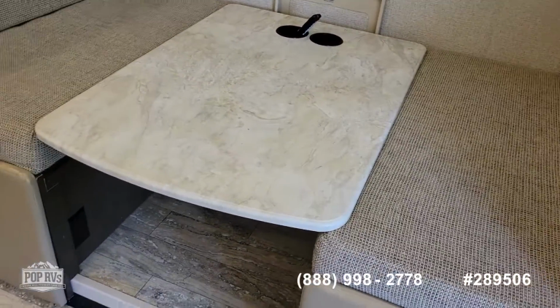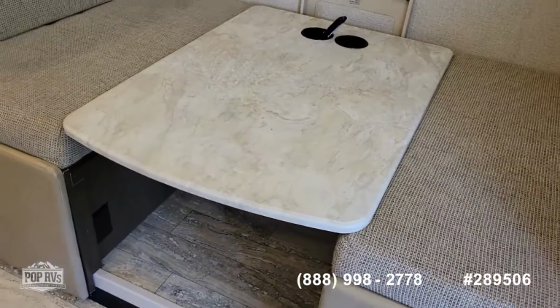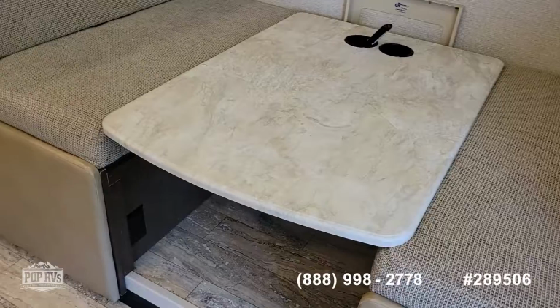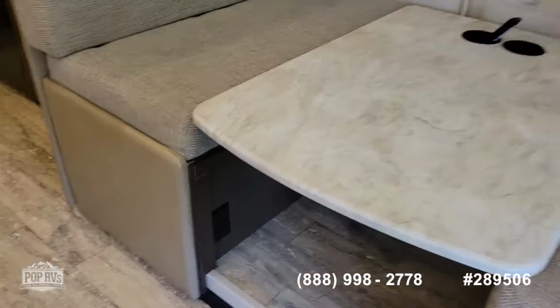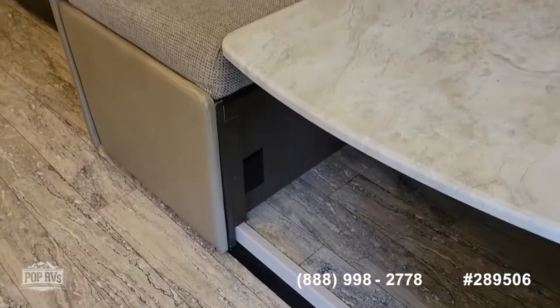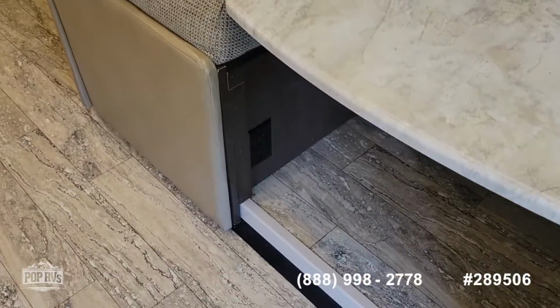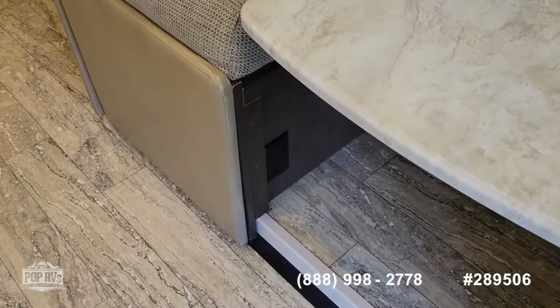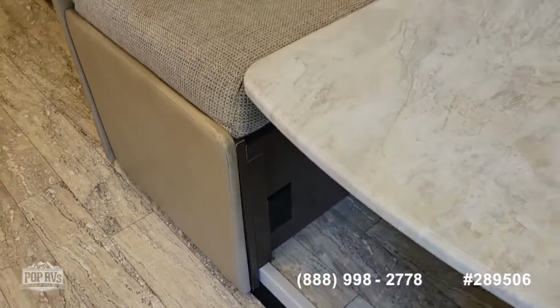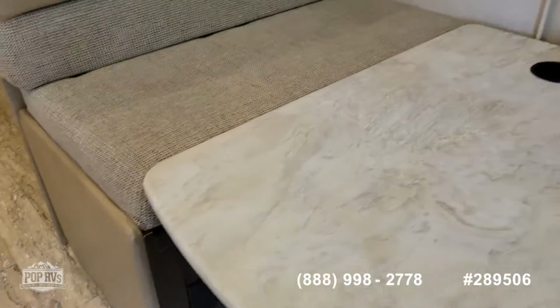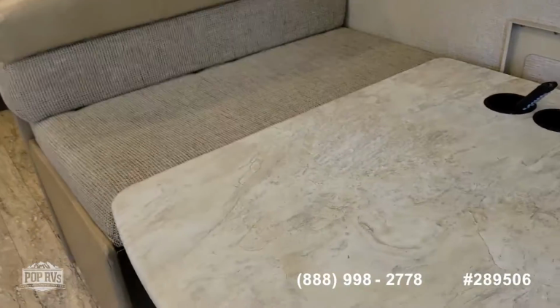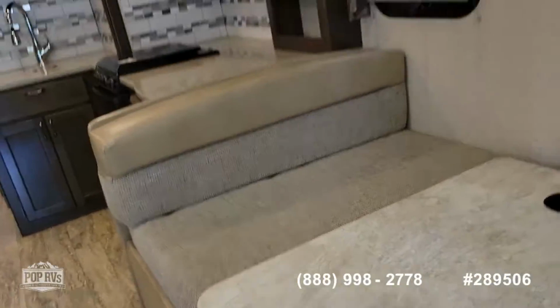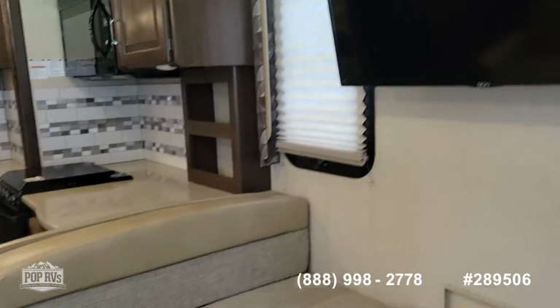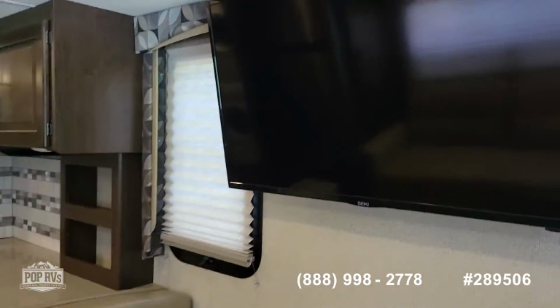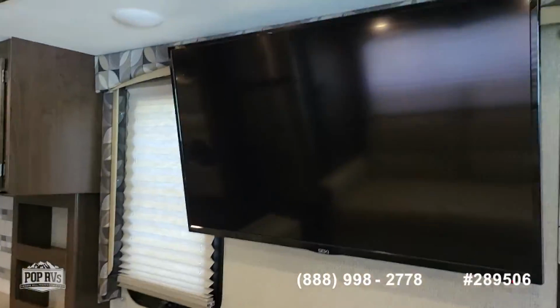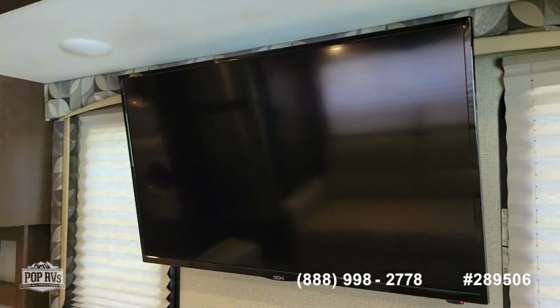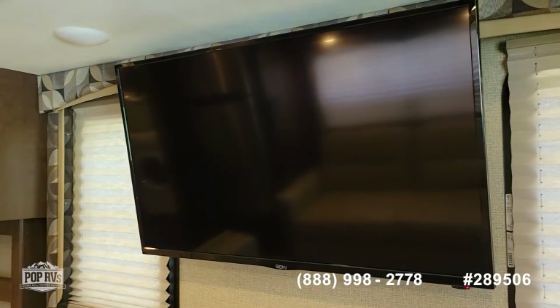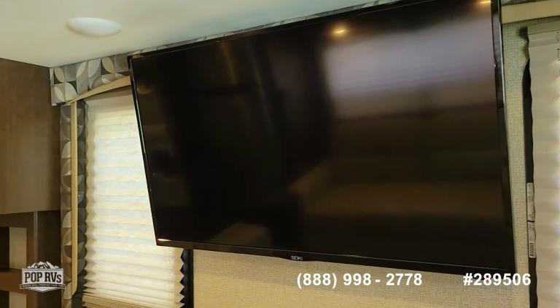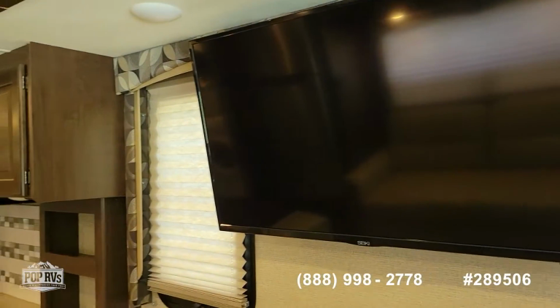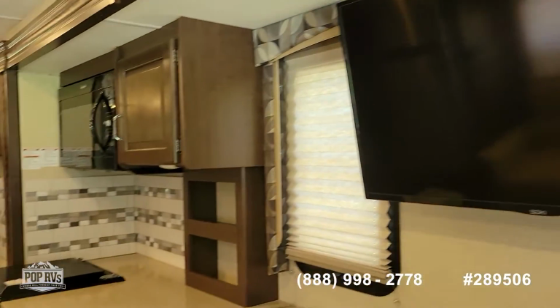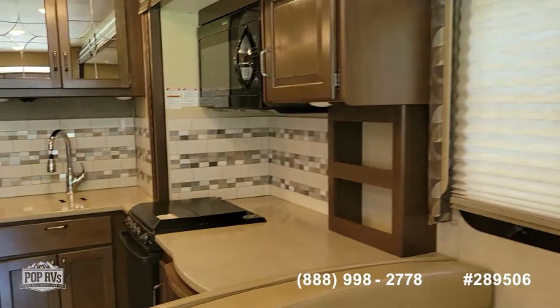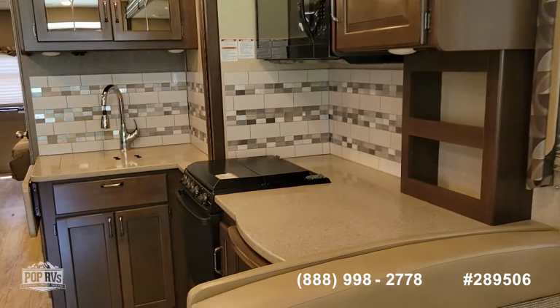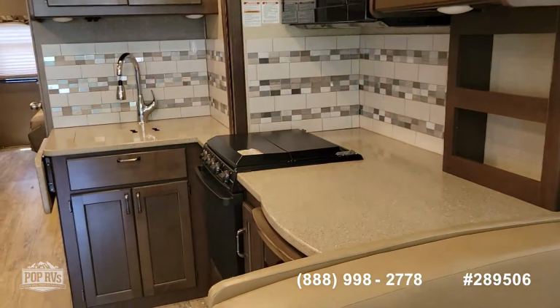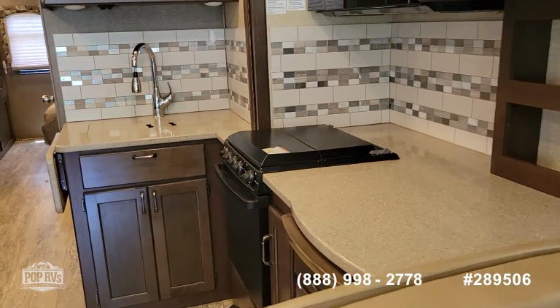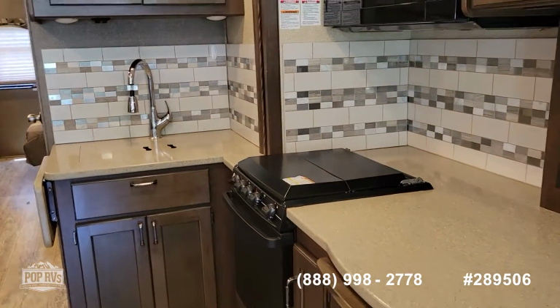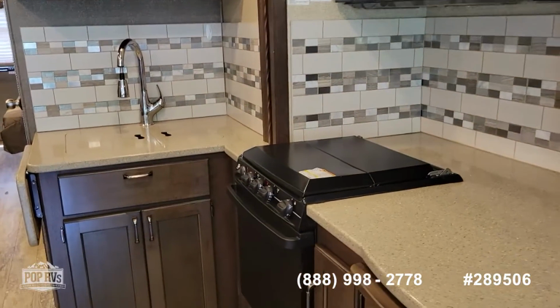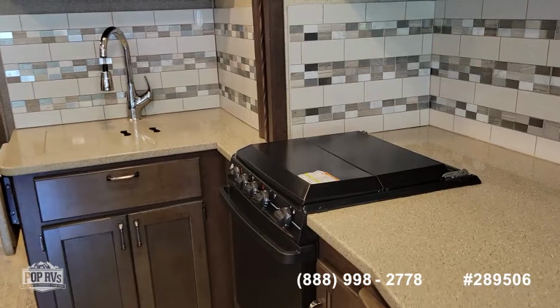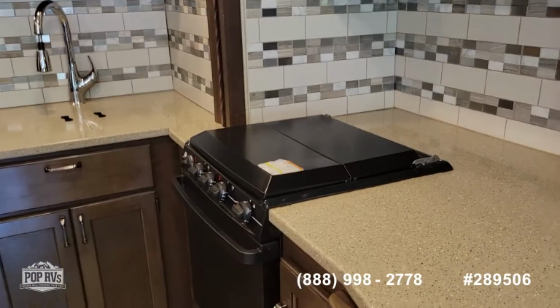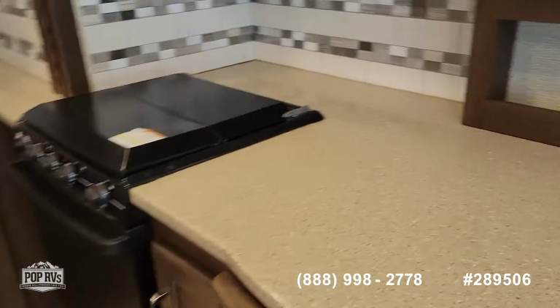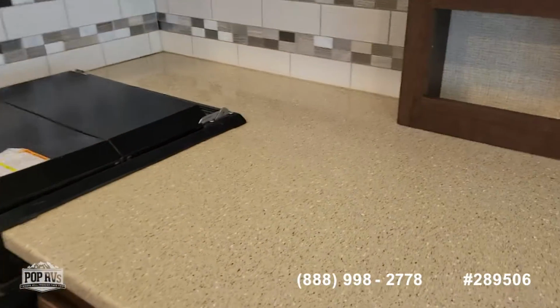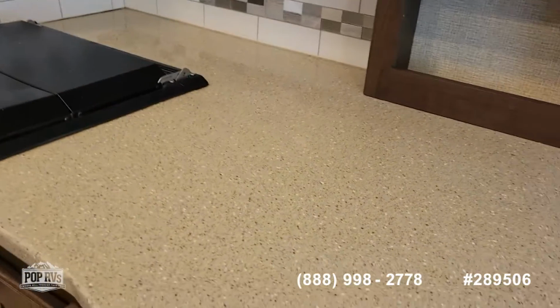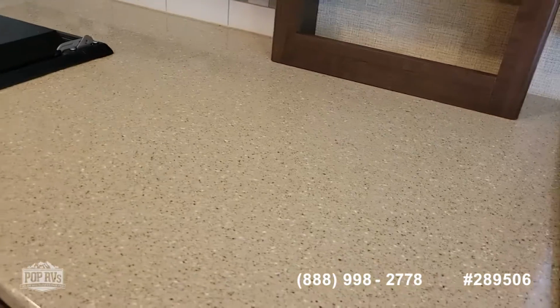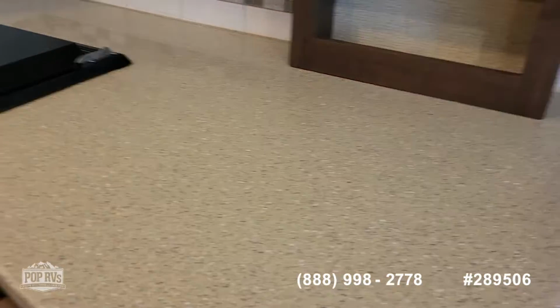Here we have a sleeper dinette — as you can see it's down at the moment. That can also be used as a workstation. Above that is your television.